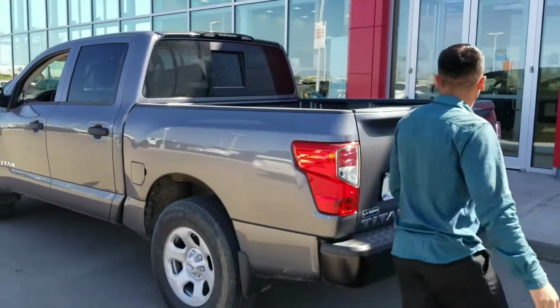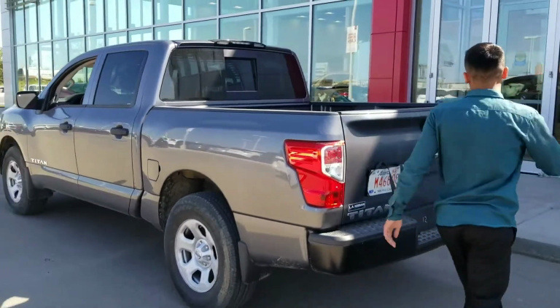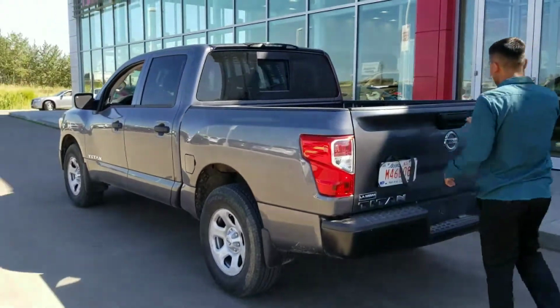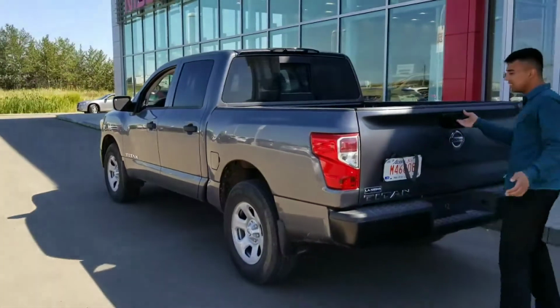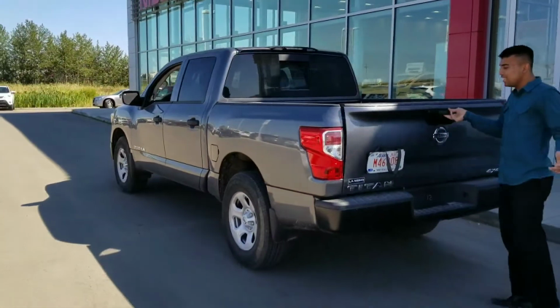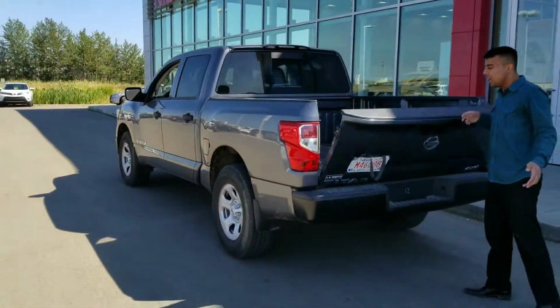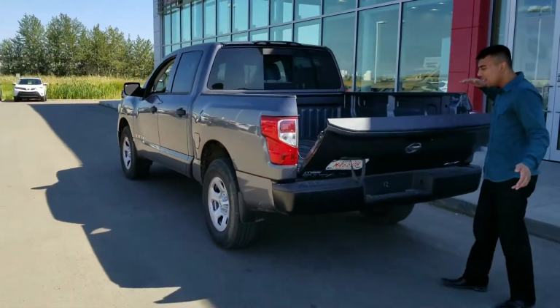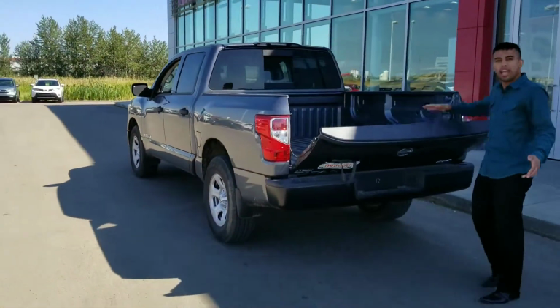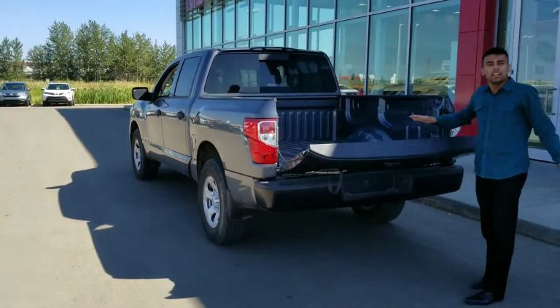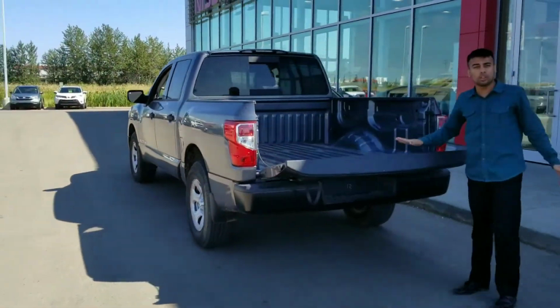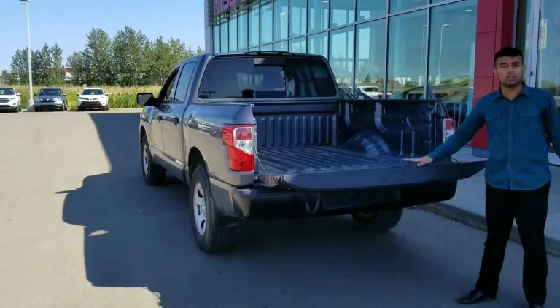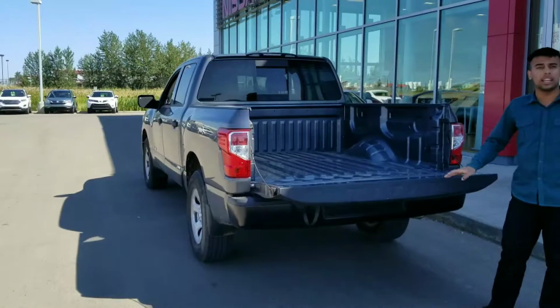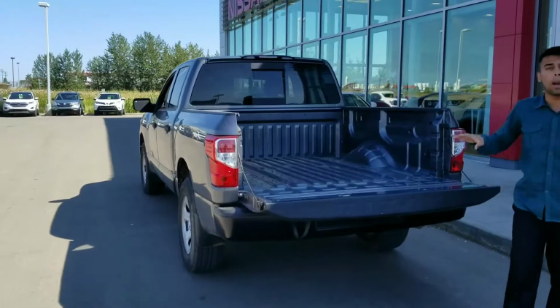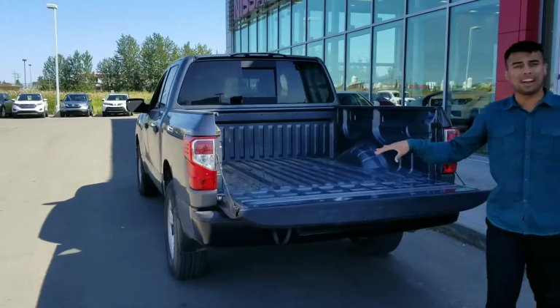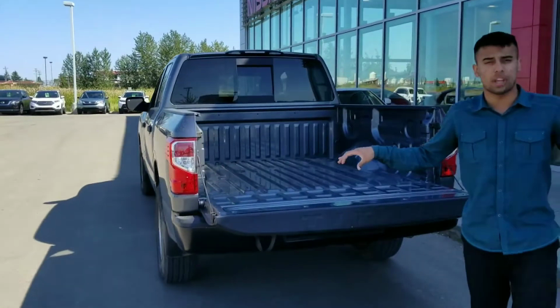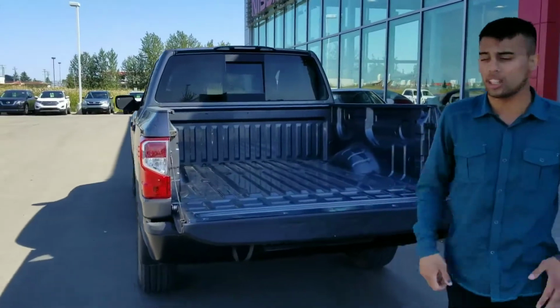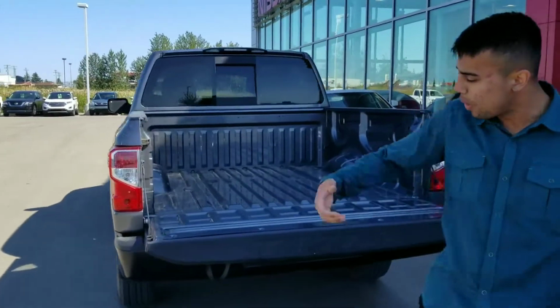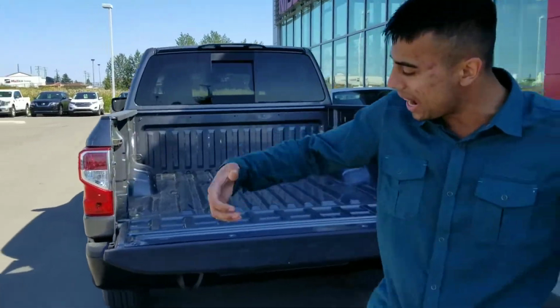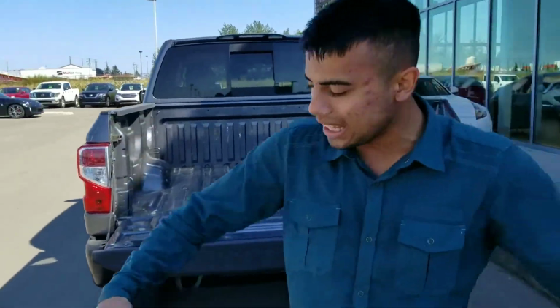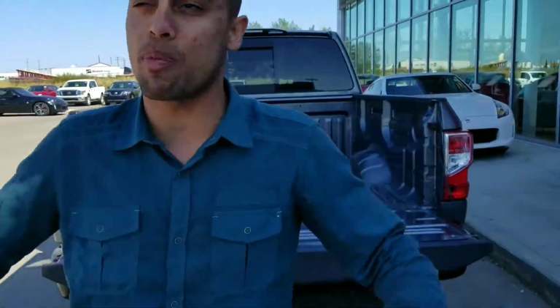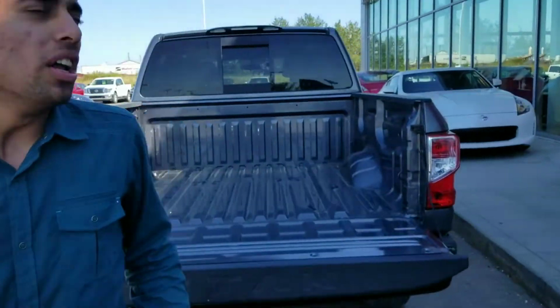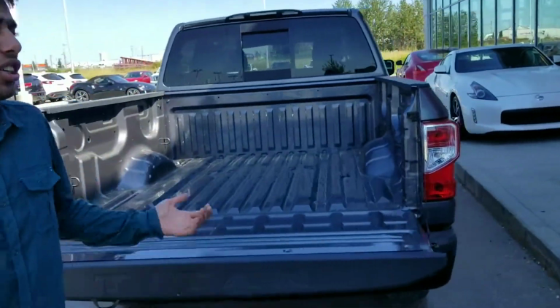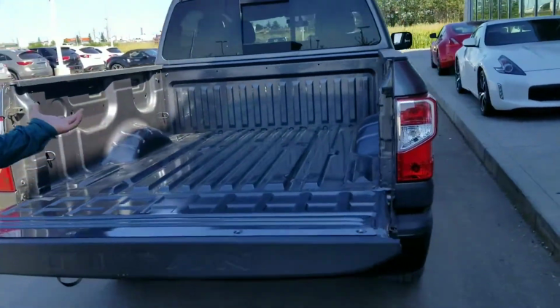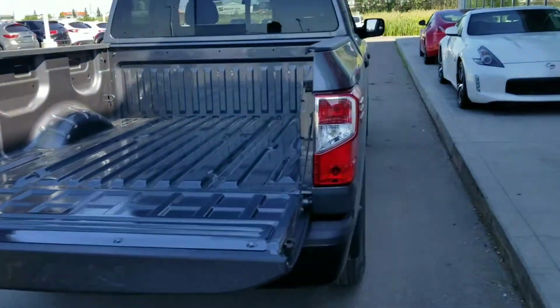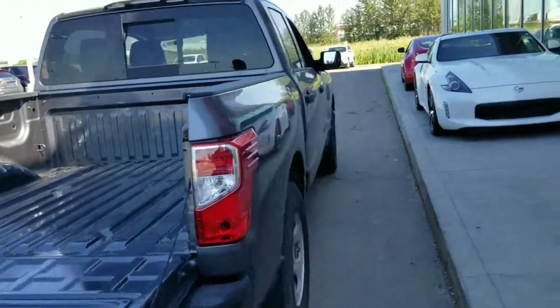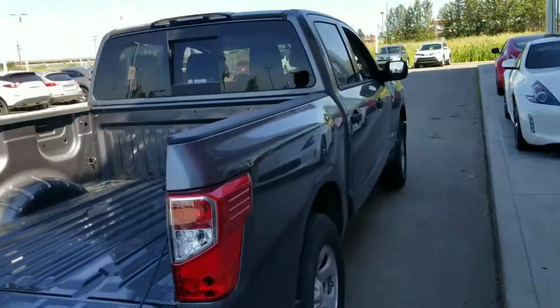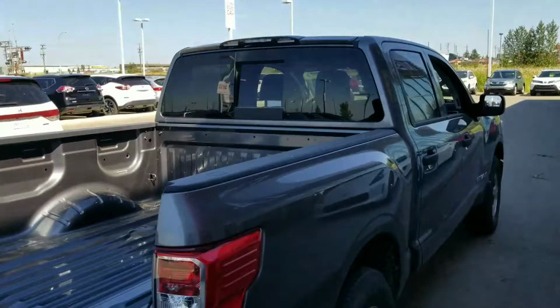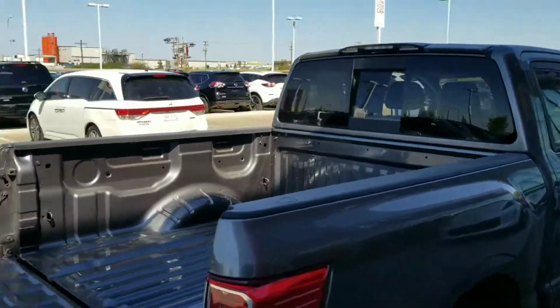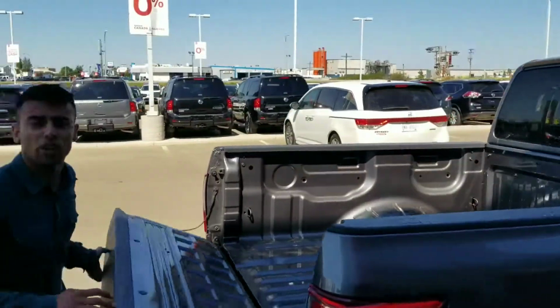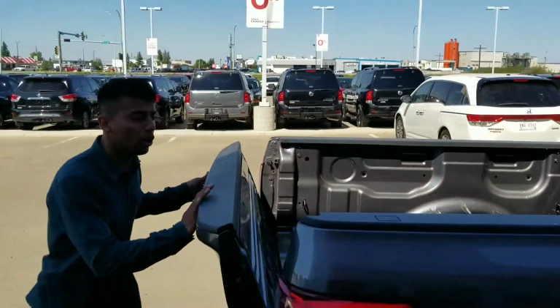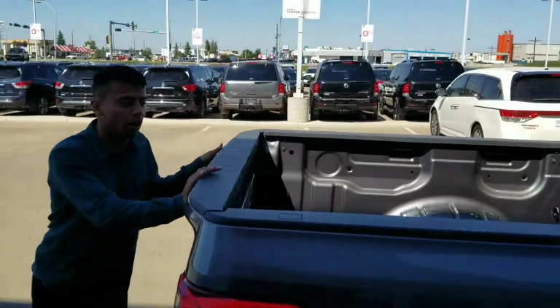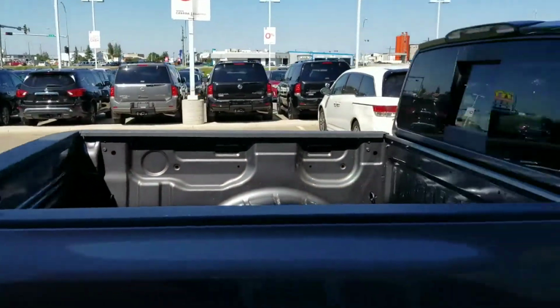You've got your easy liftgate. The advantage of that is if you have groceries, anything like that, or if your kids need to load up — you've got it covered.